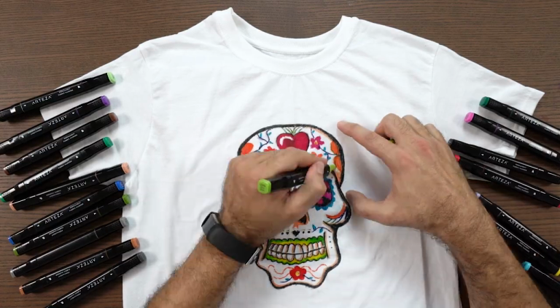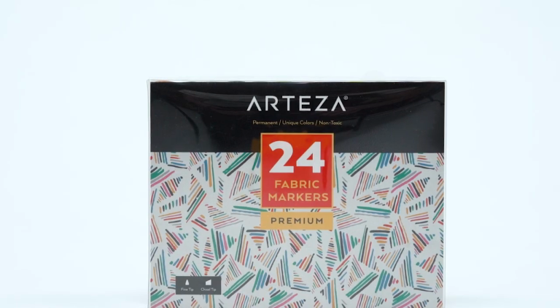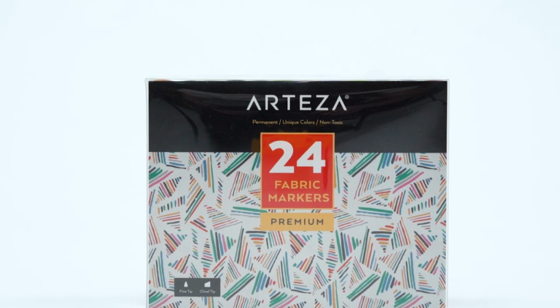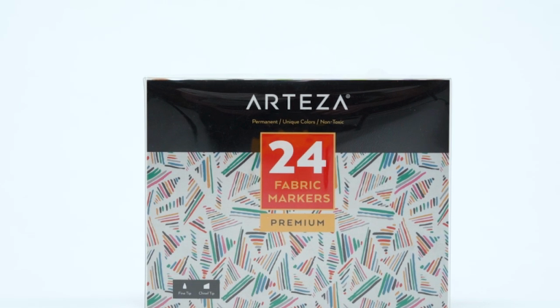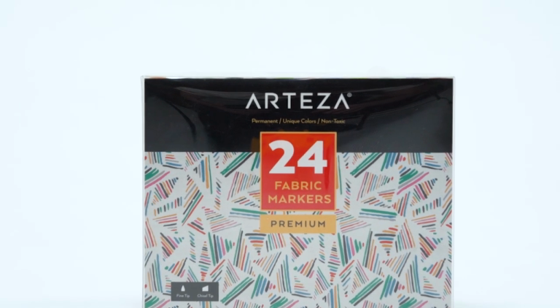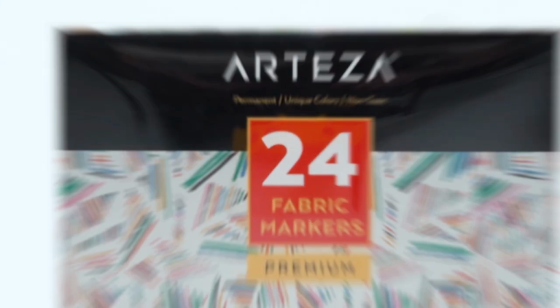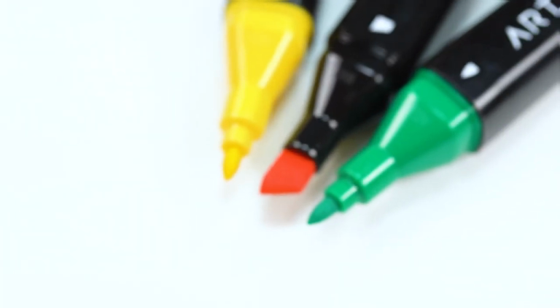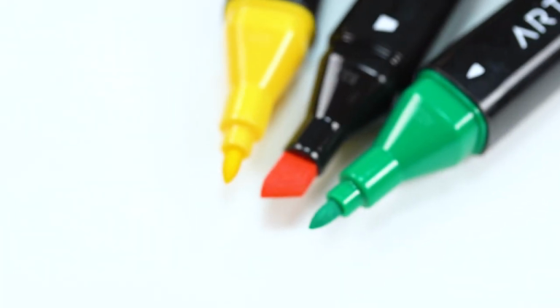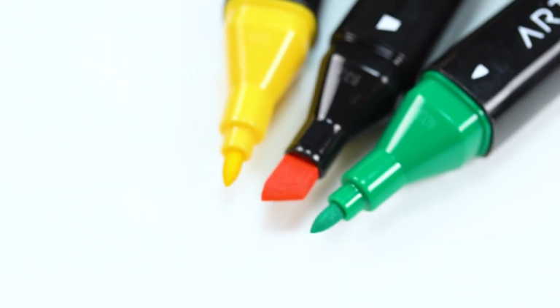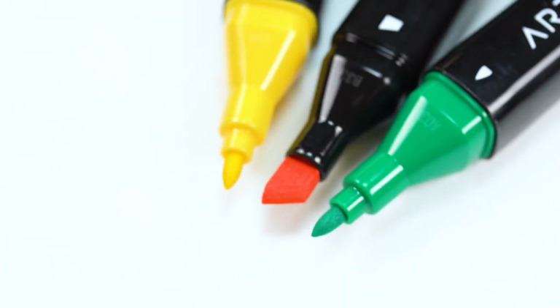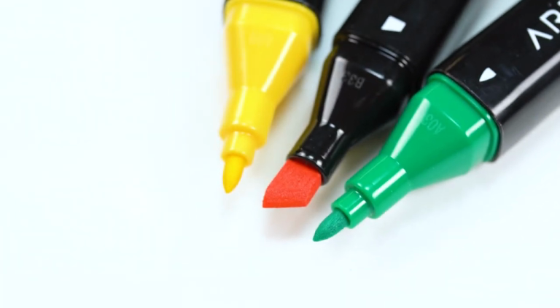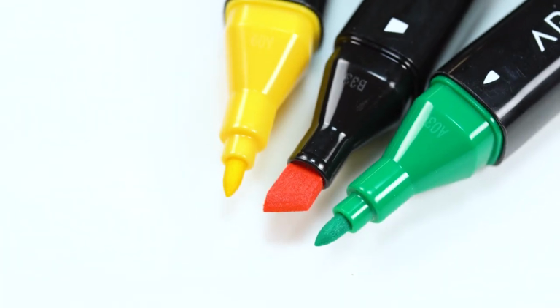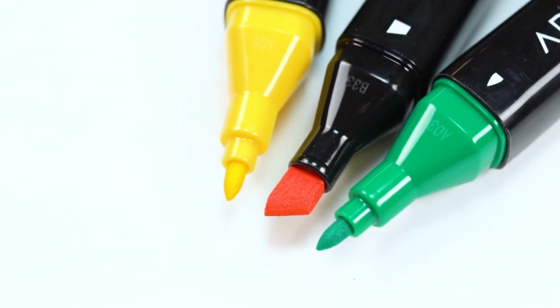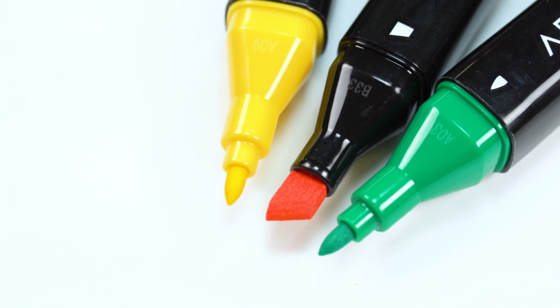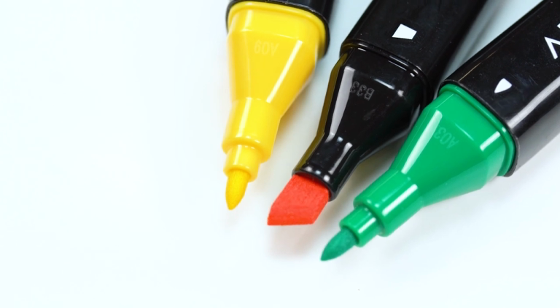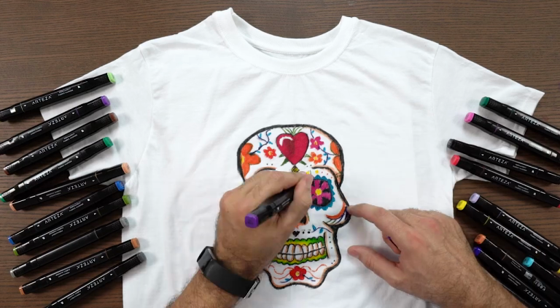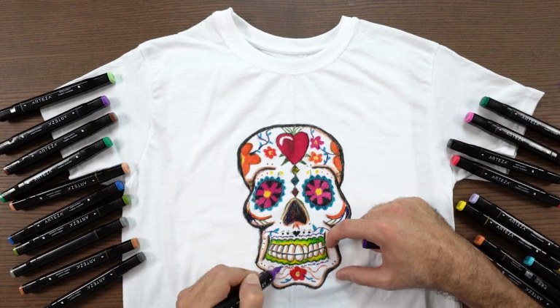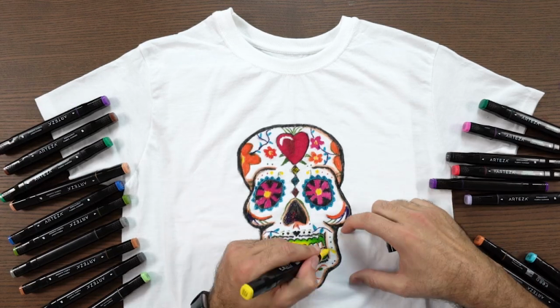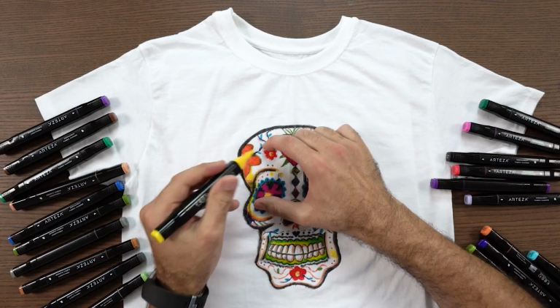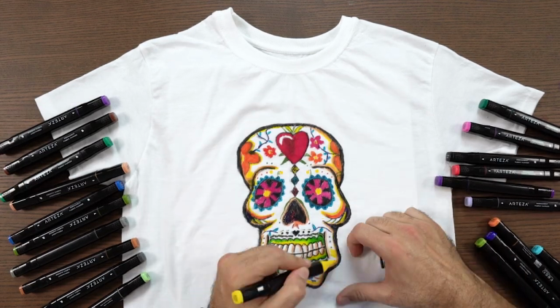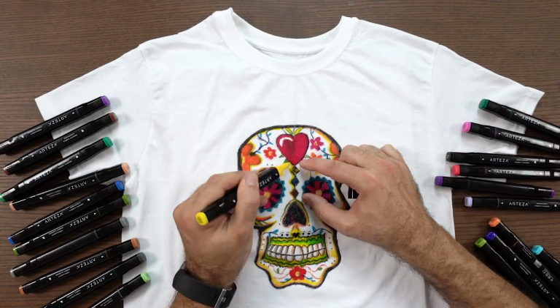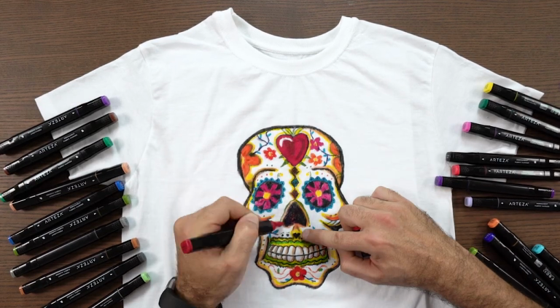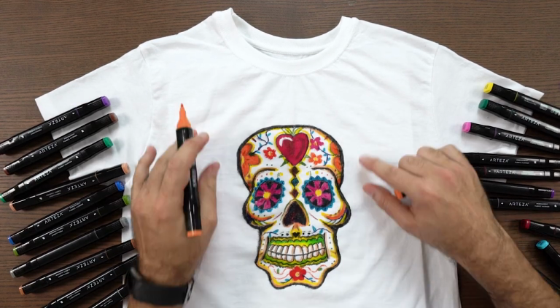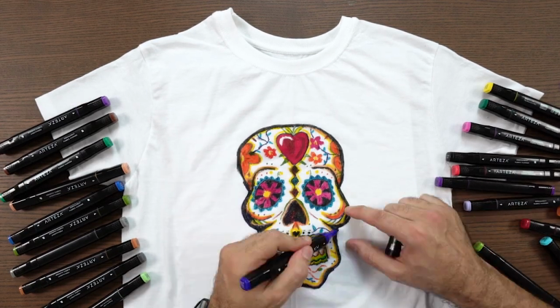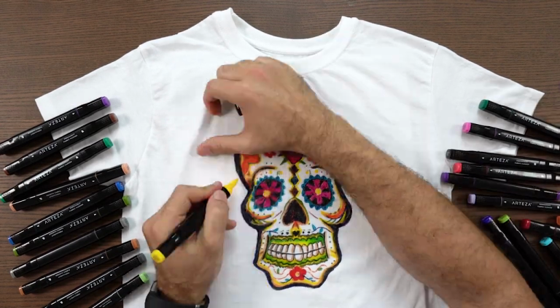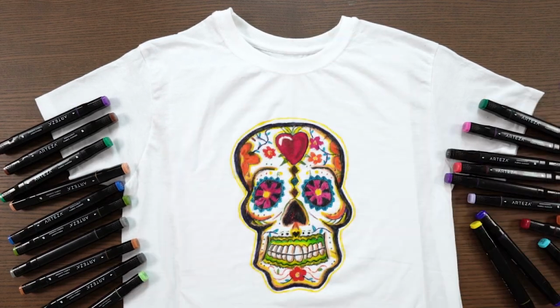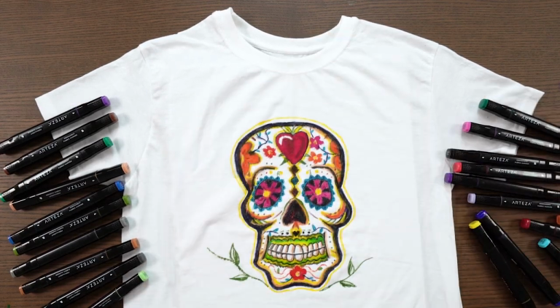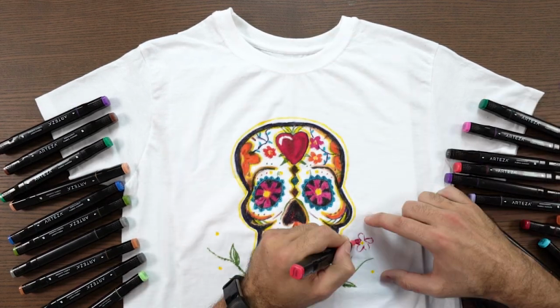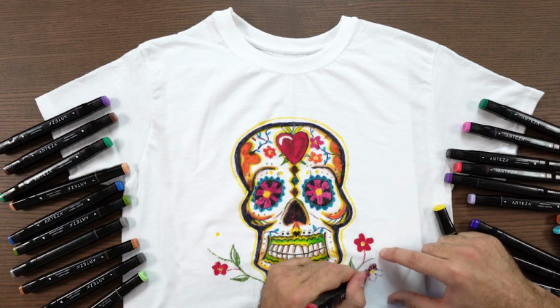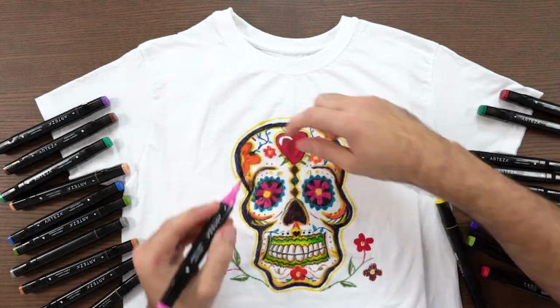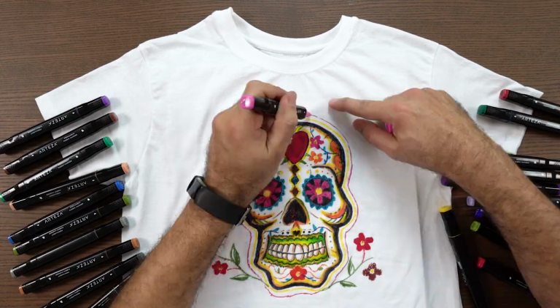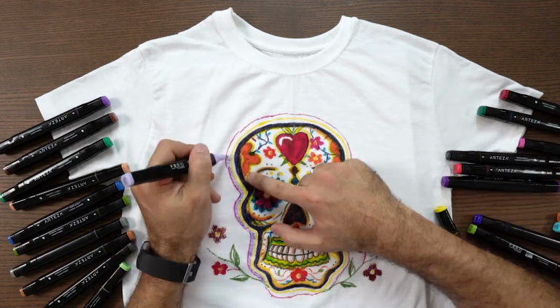These permanent fabric markers contain pigment dye that provides rich, consistent color that is incredibly resistant to fading. Once the ink has dried, it becomes completely machine washable,